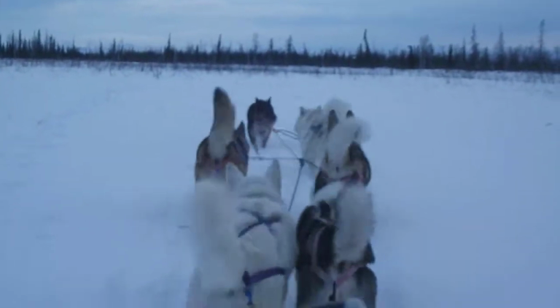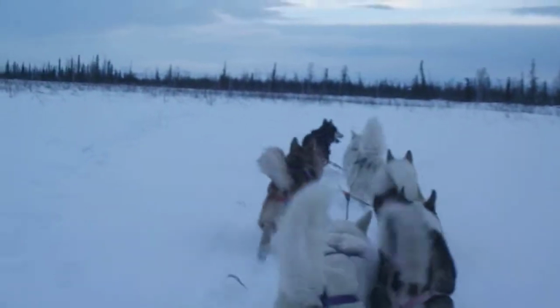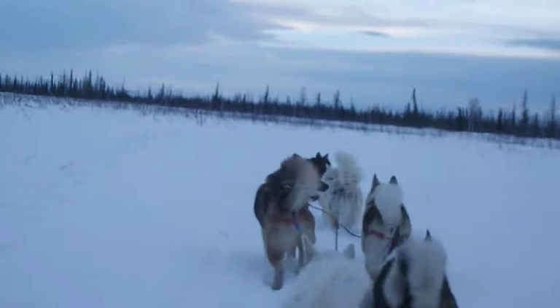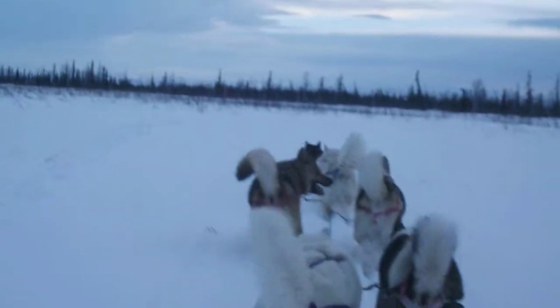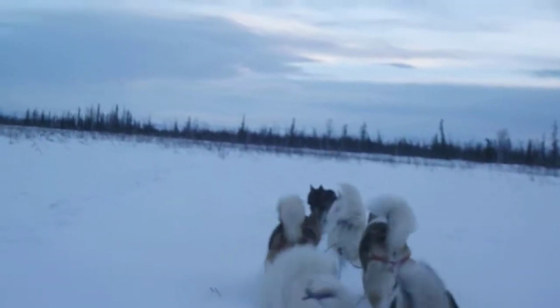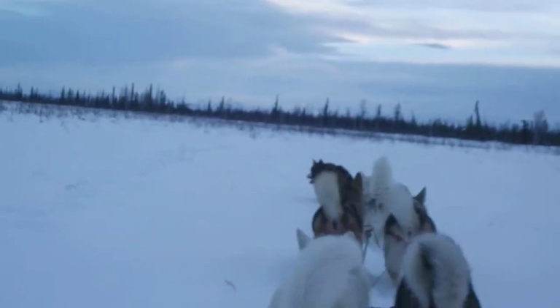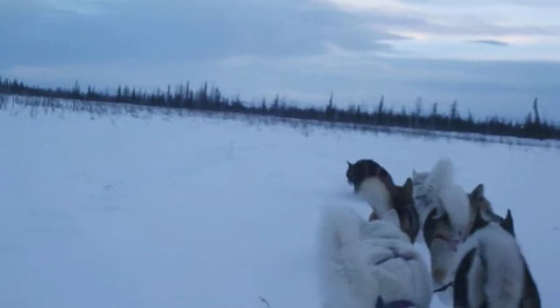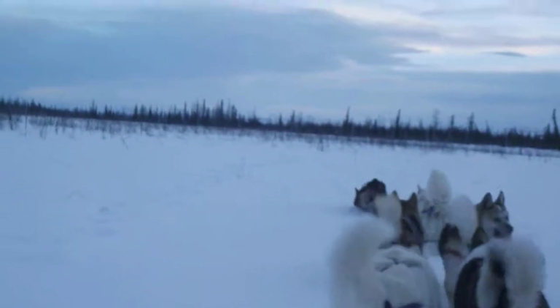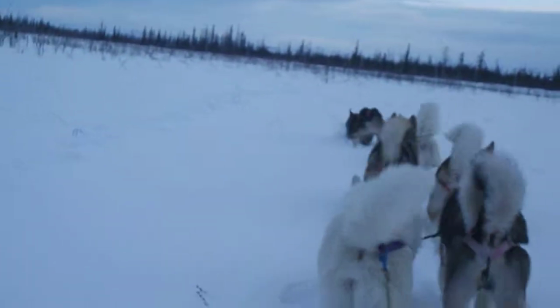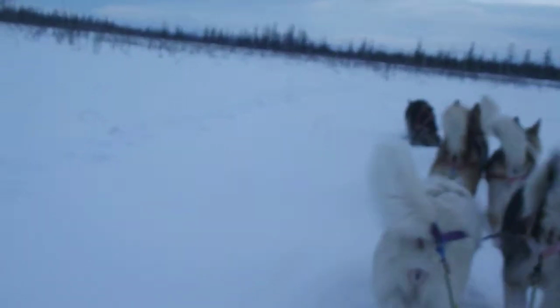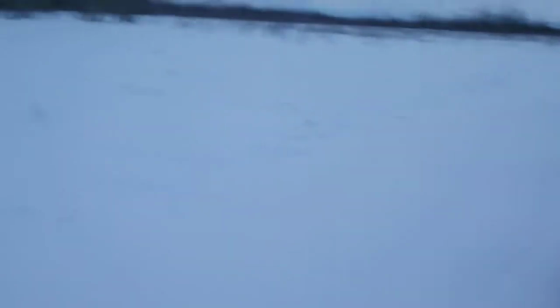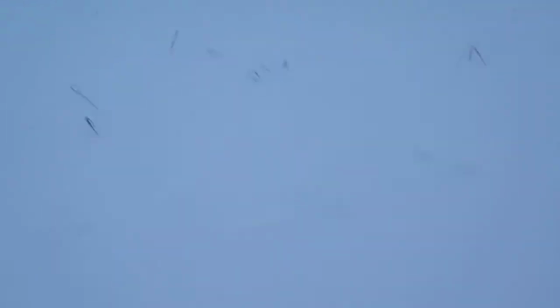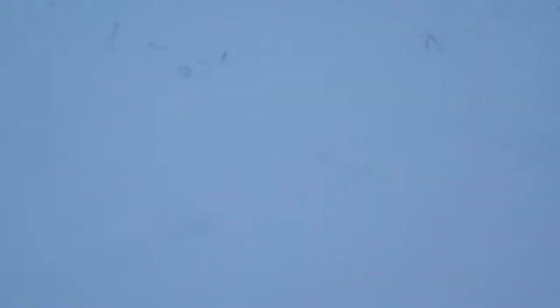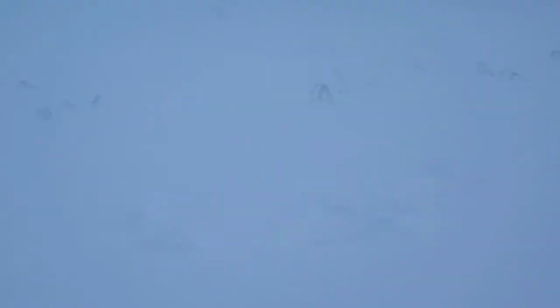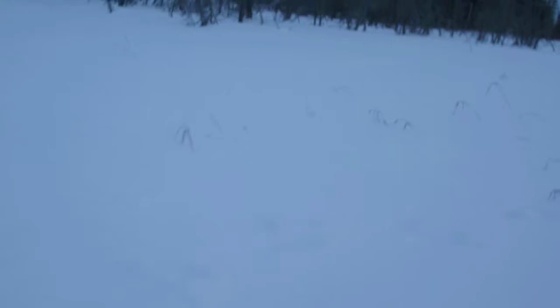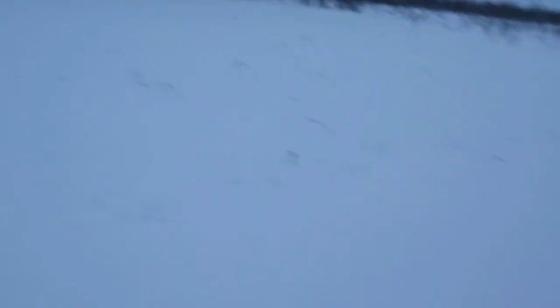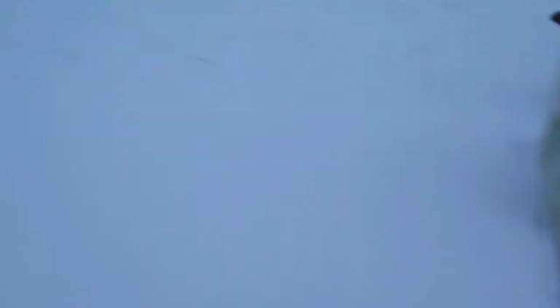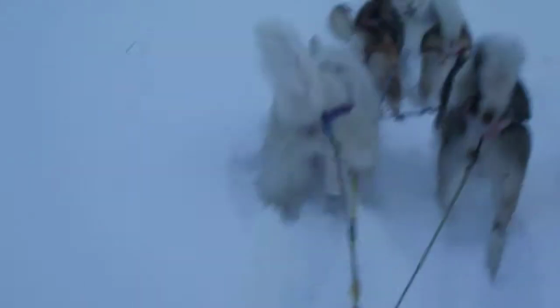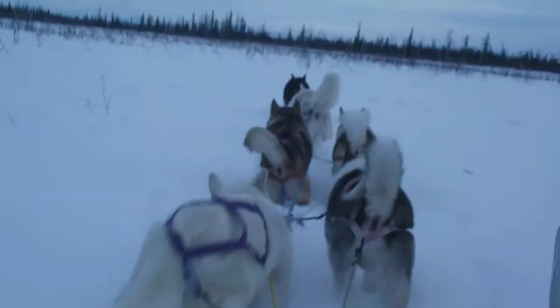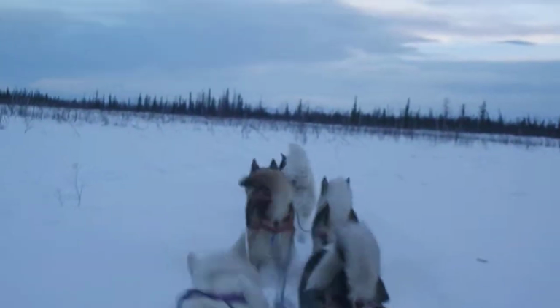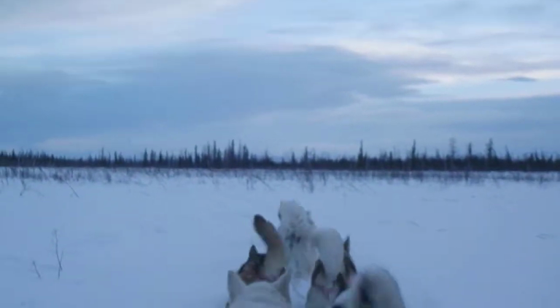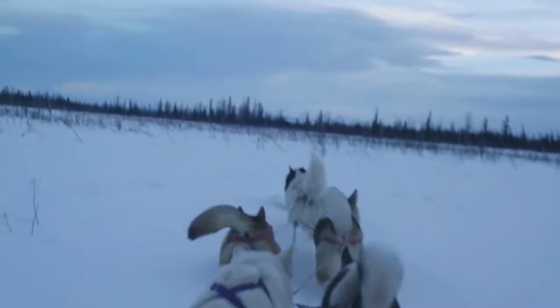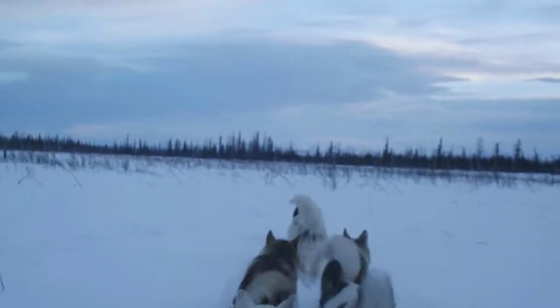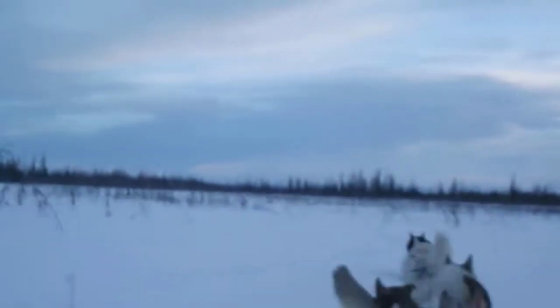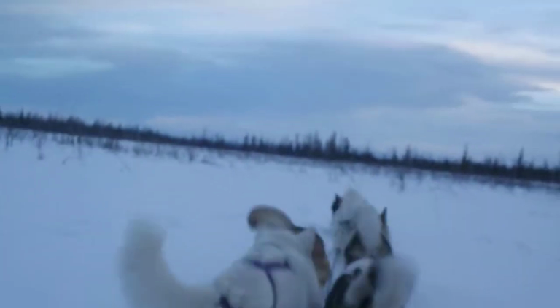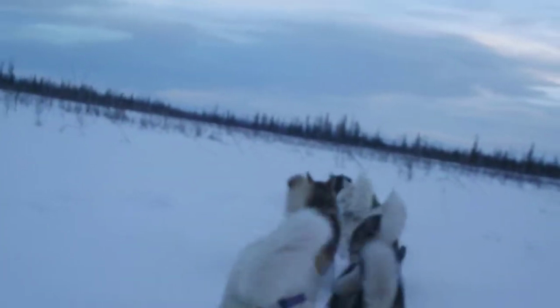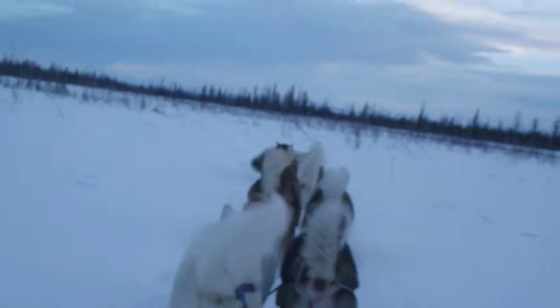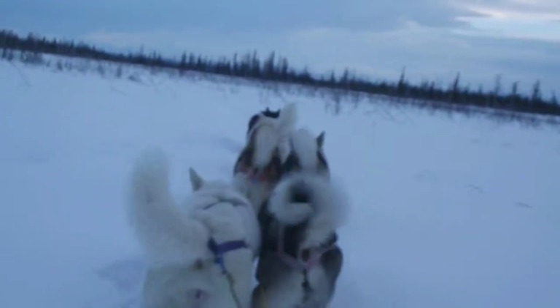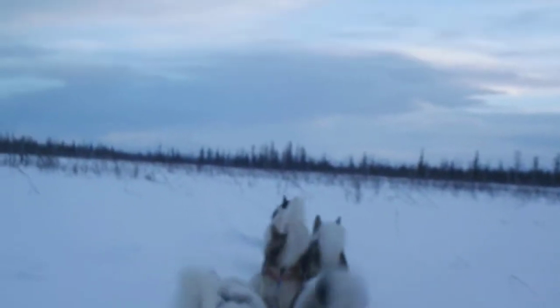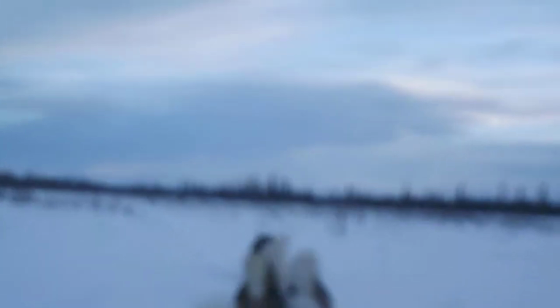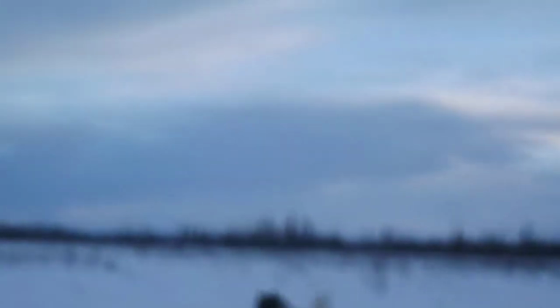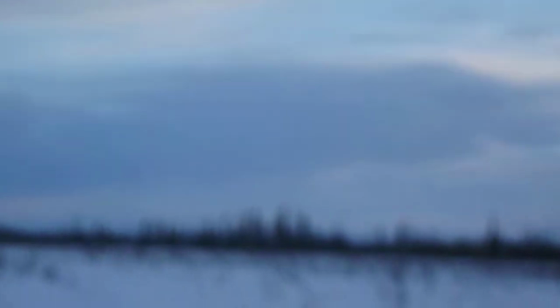Busting trail, huh? This is really tough for them. I'm going to have to walk them. We've got a bunch of windpacks here.